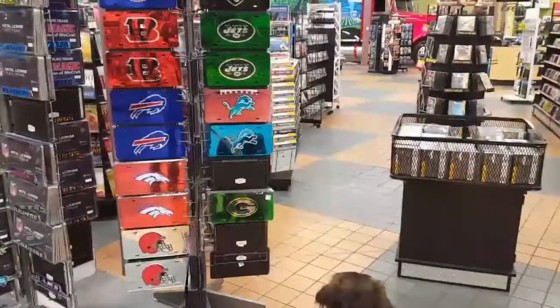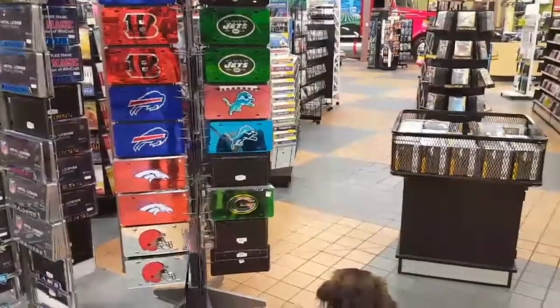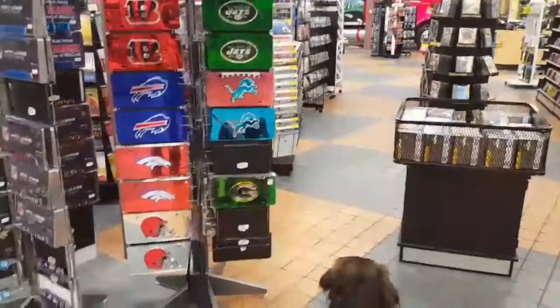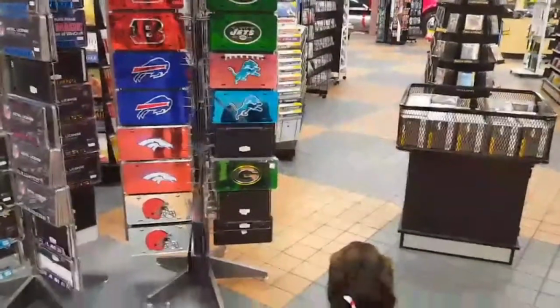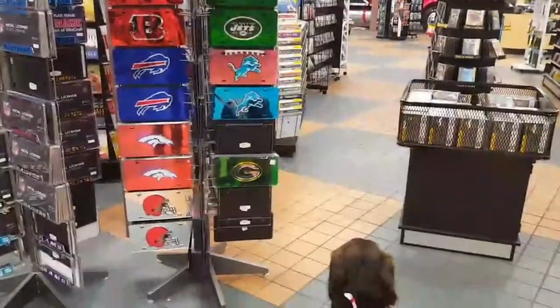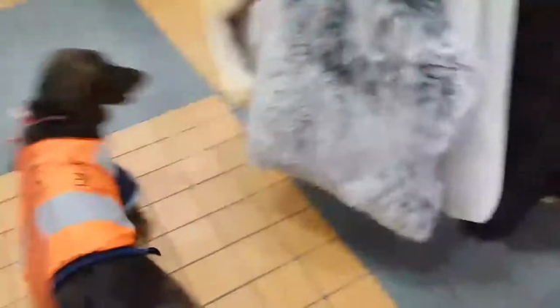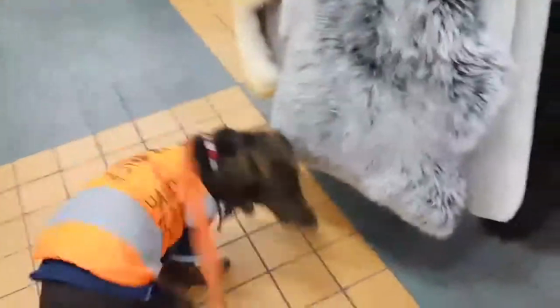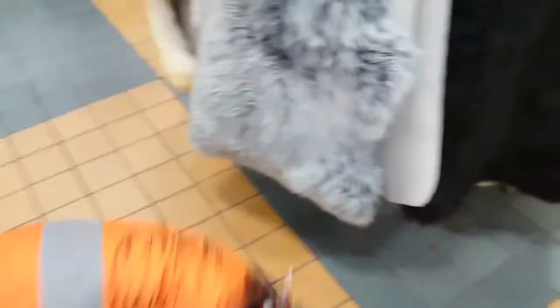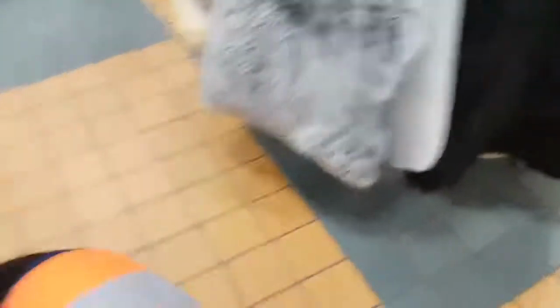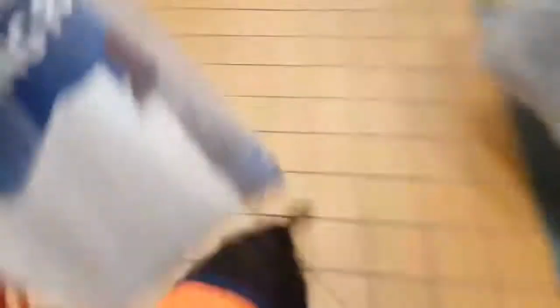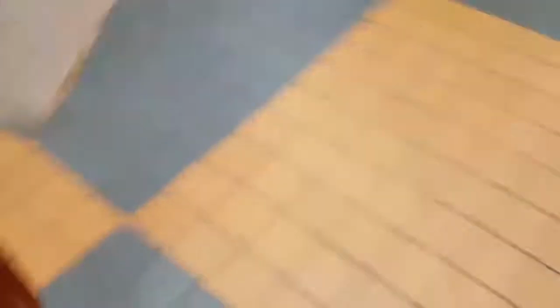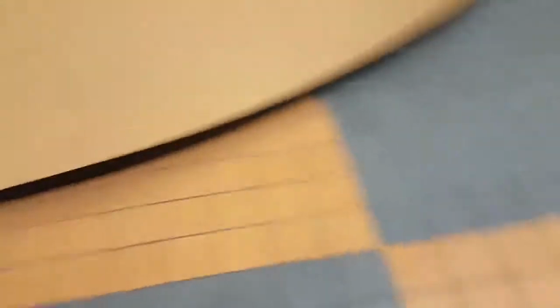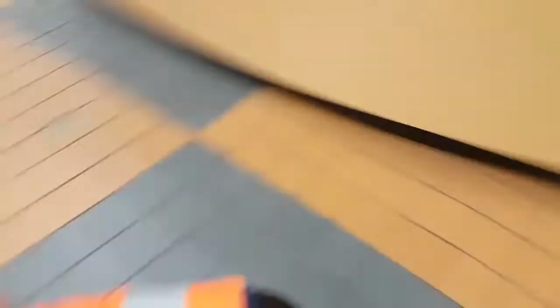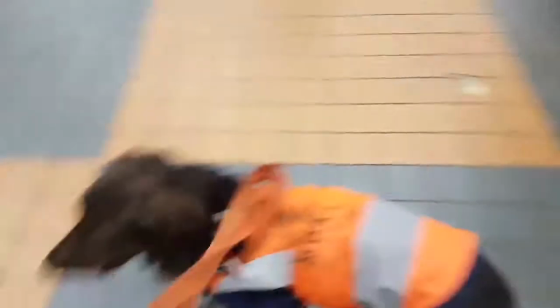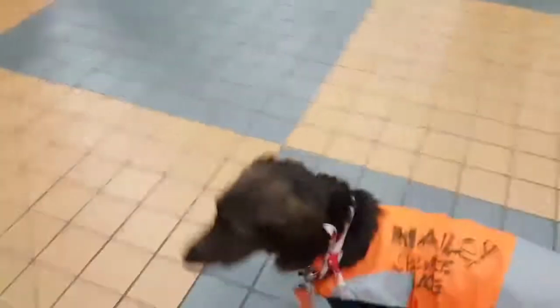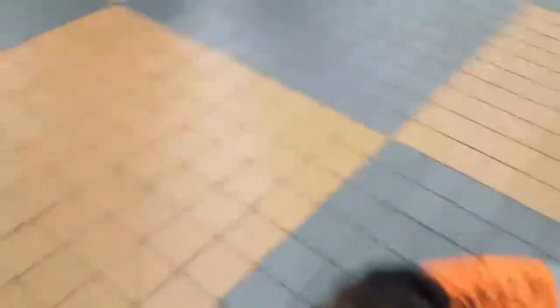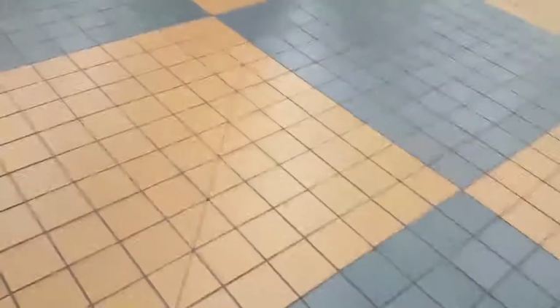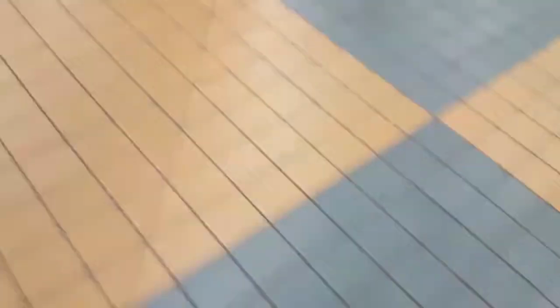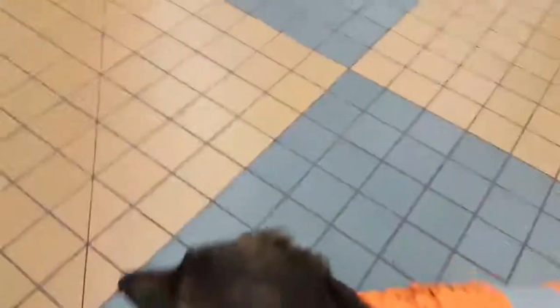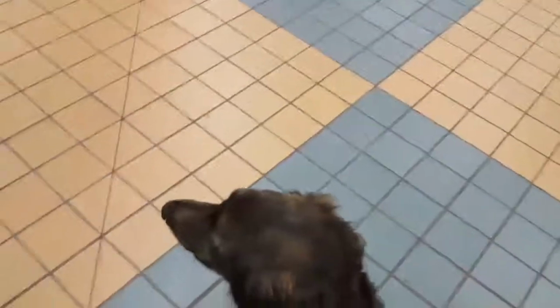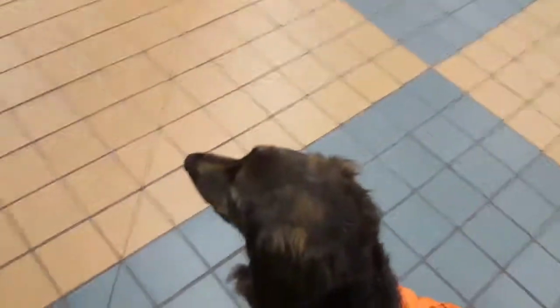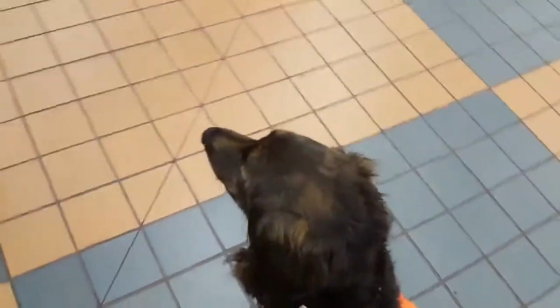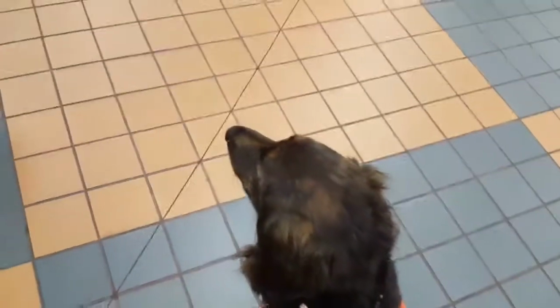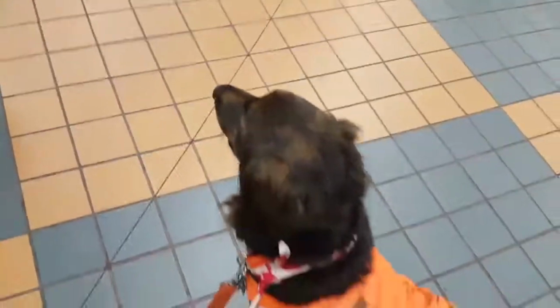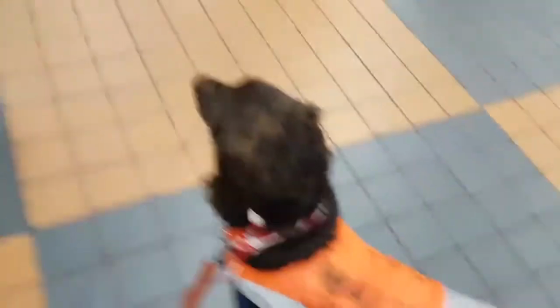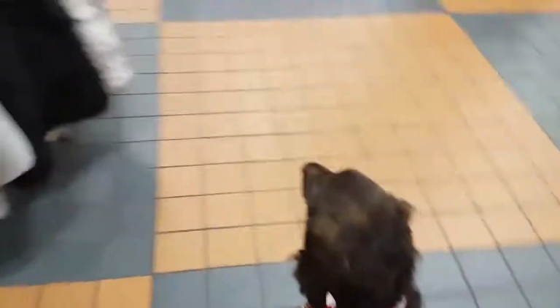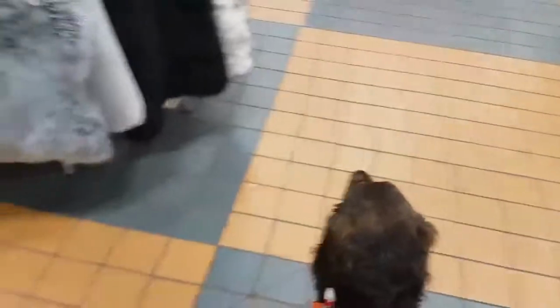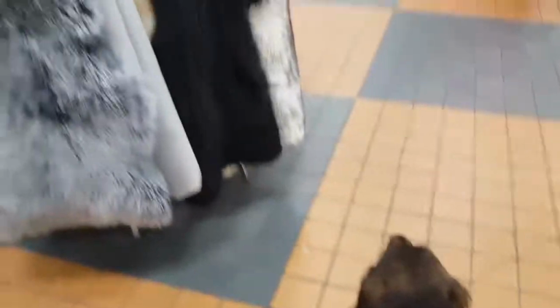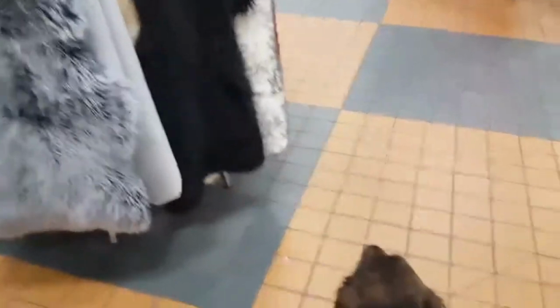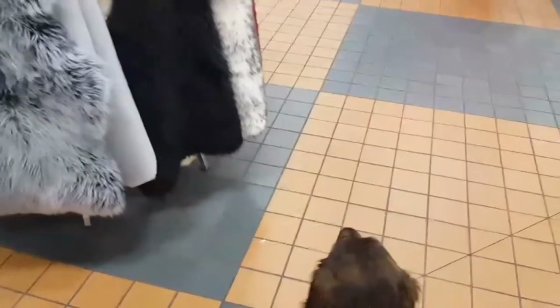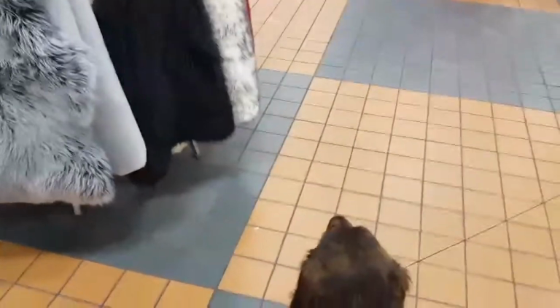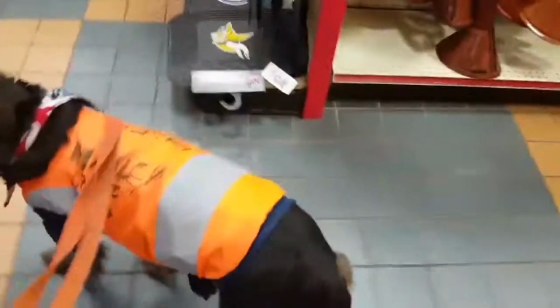You gonna check out the fake furs? I don't think it's real fur. You don't want to check it out? She was sniffing it a second ago.